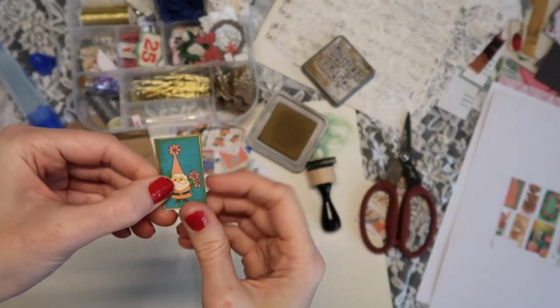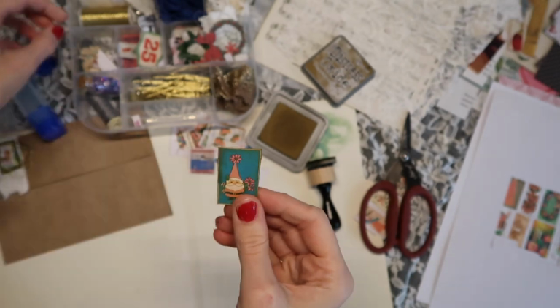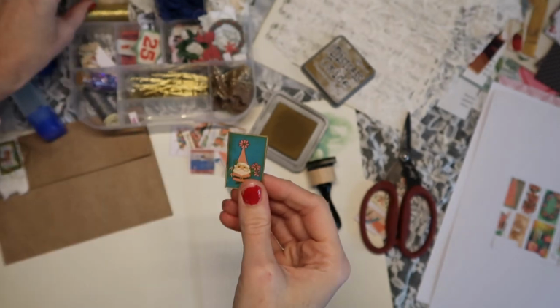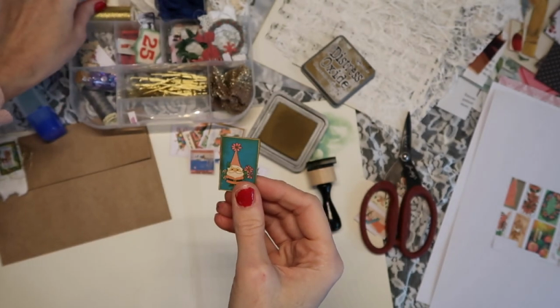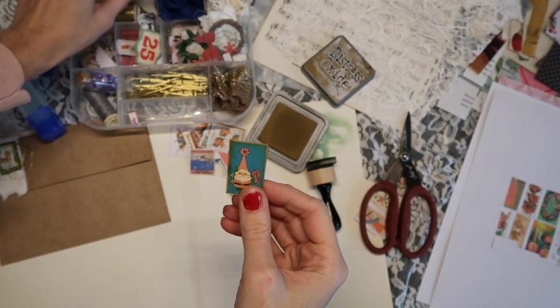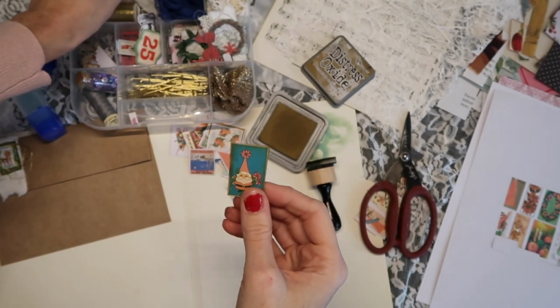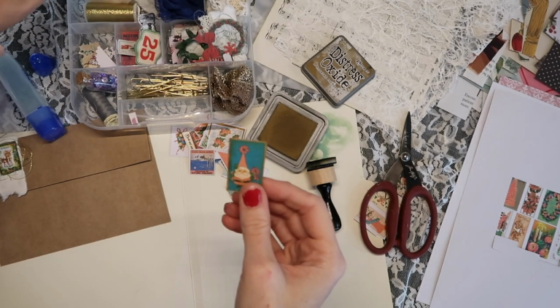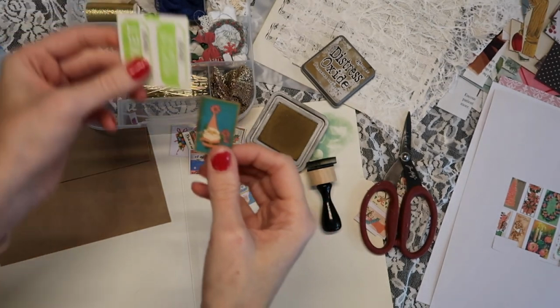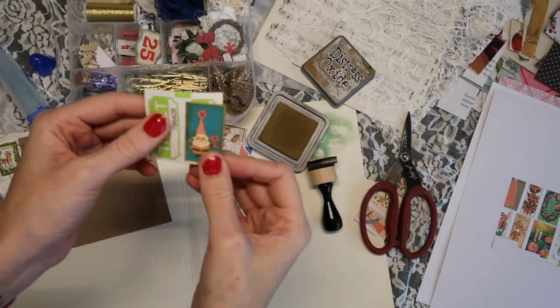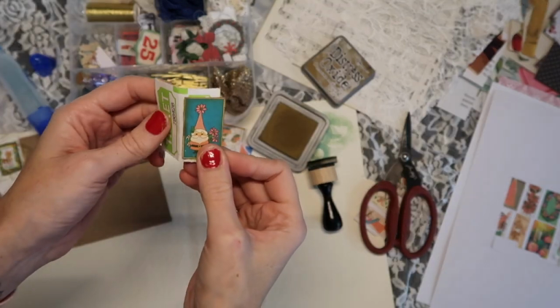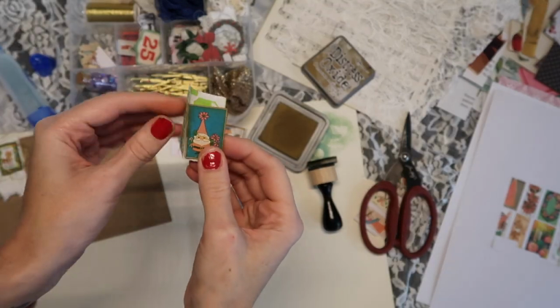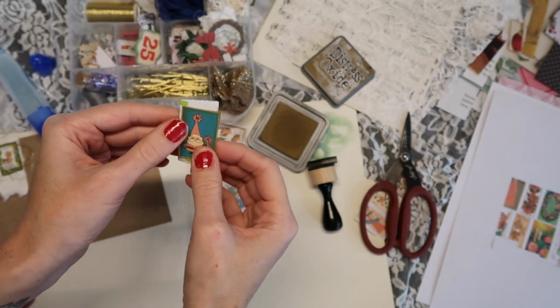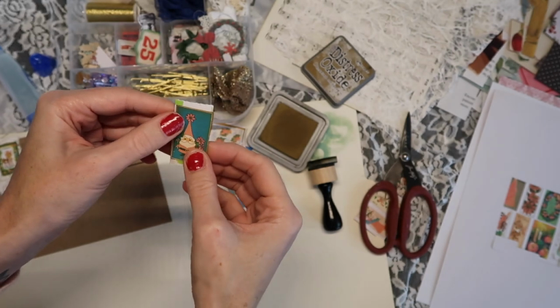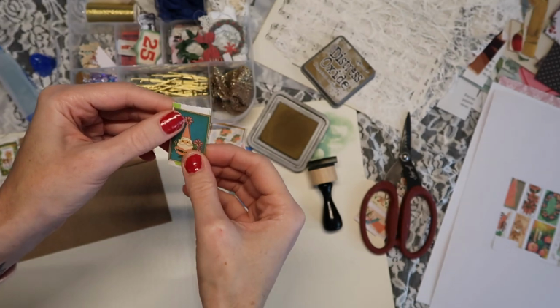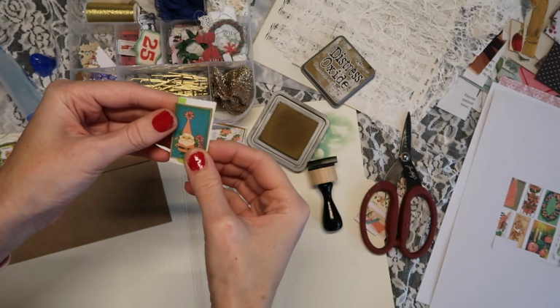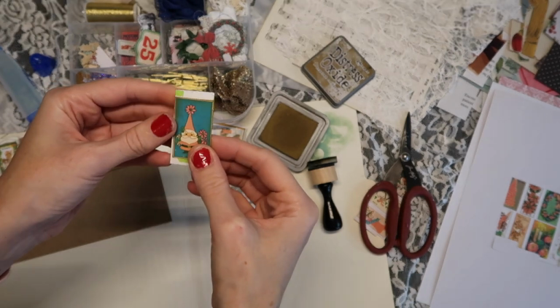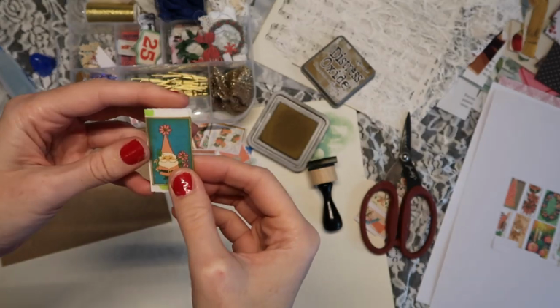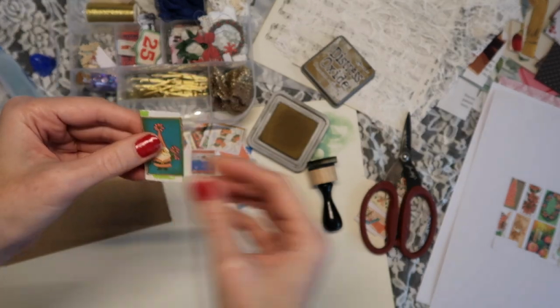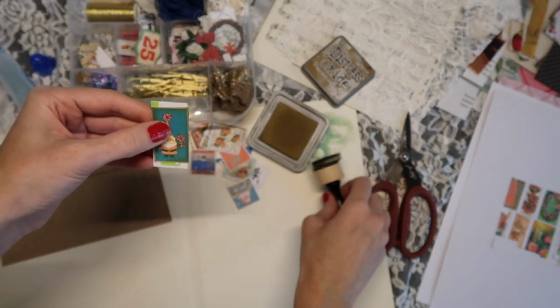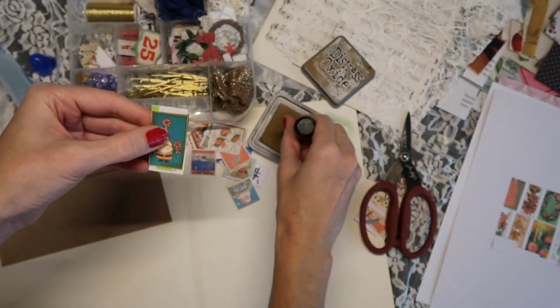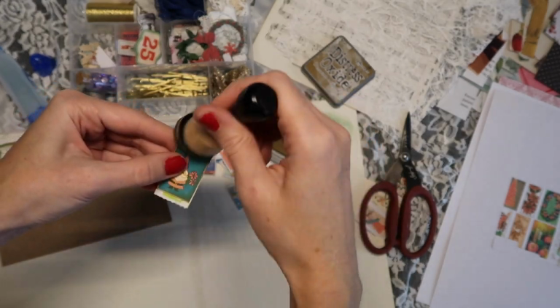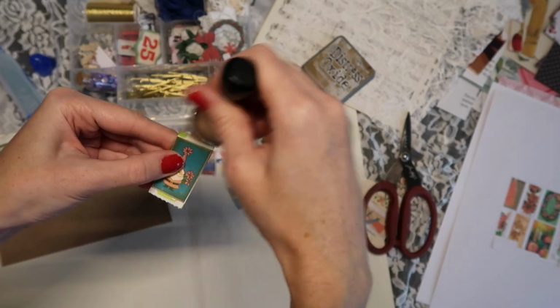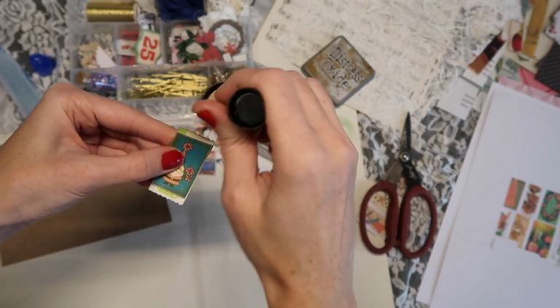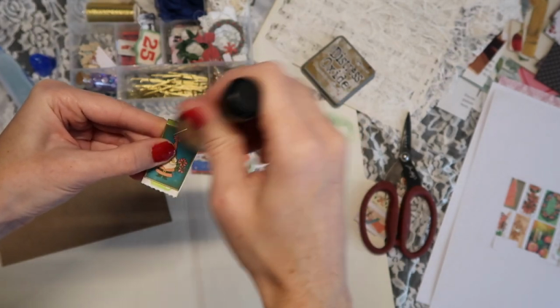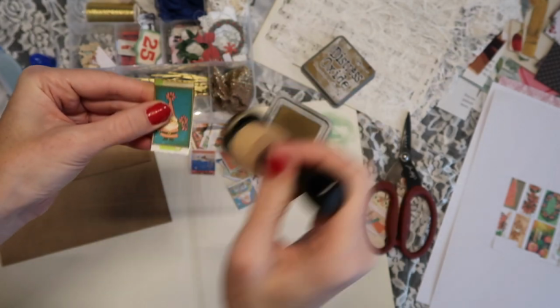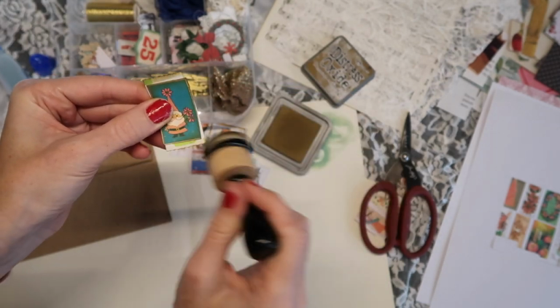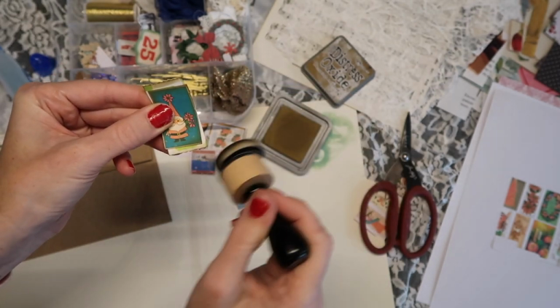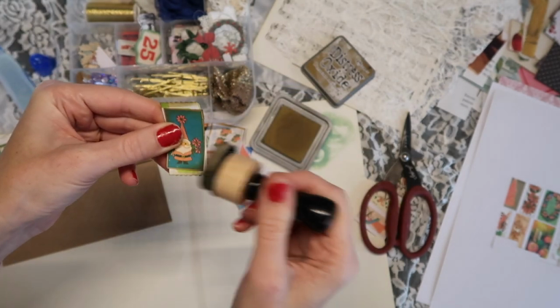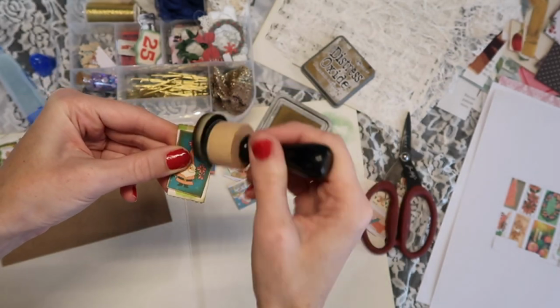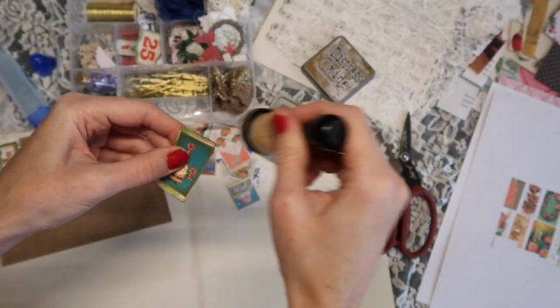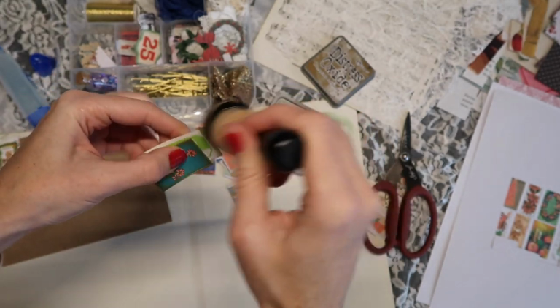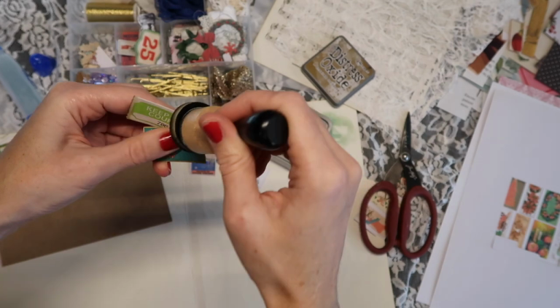I have a new camera and I'm still trying to figure out how to get the focus to work, so bear with me. I took some tickets — we're going to do a bunch of these together. I took two of them.